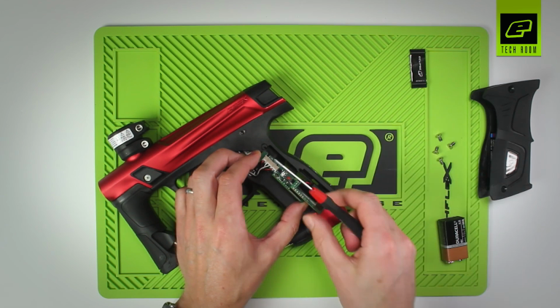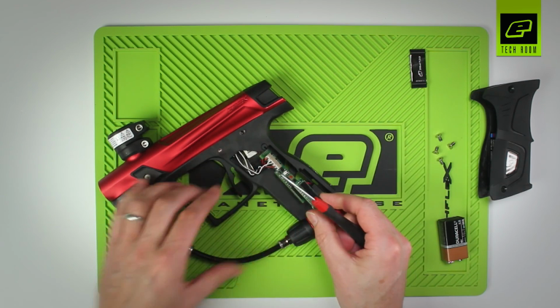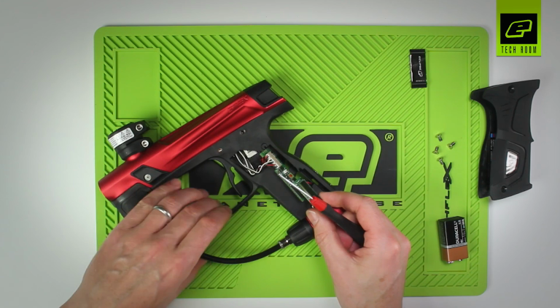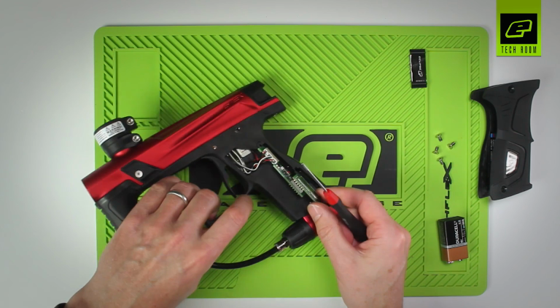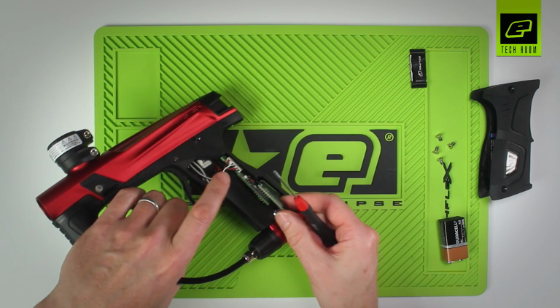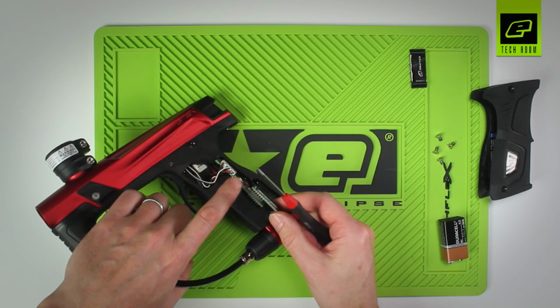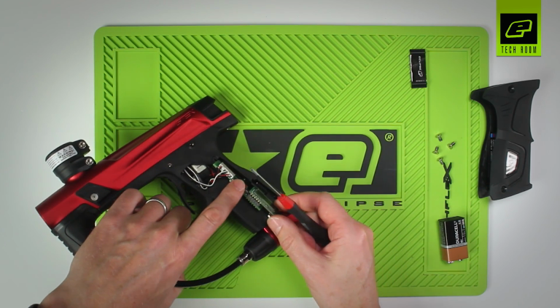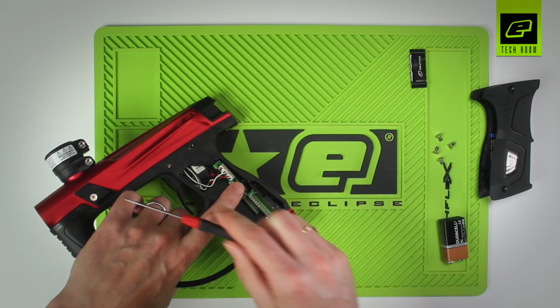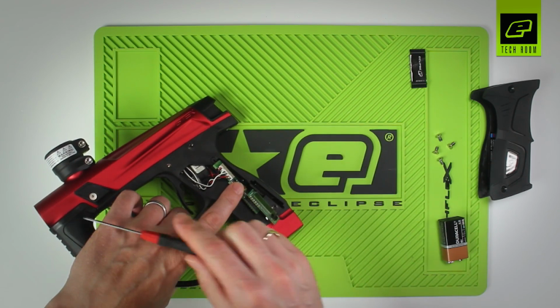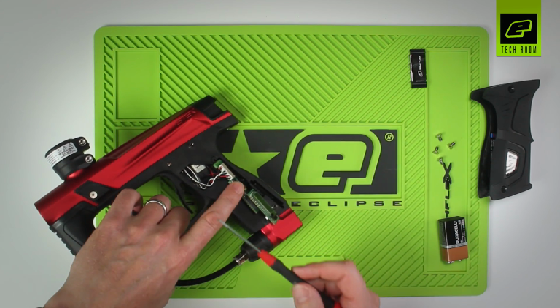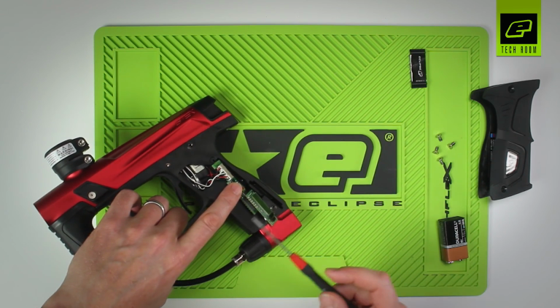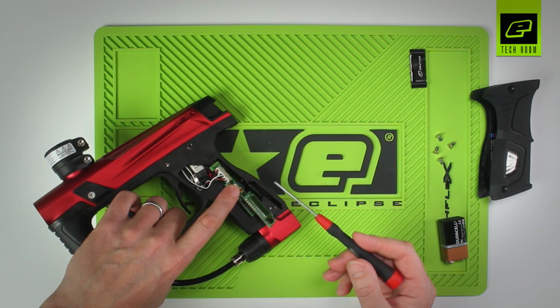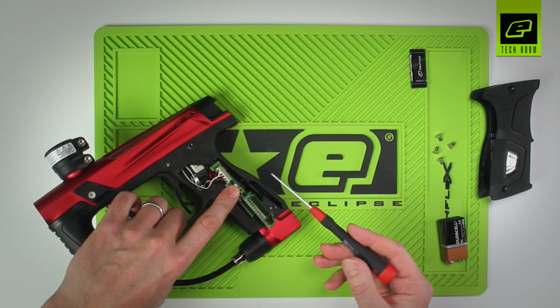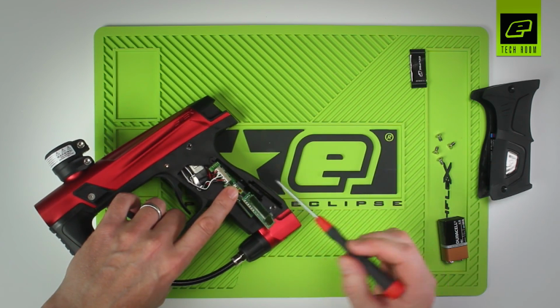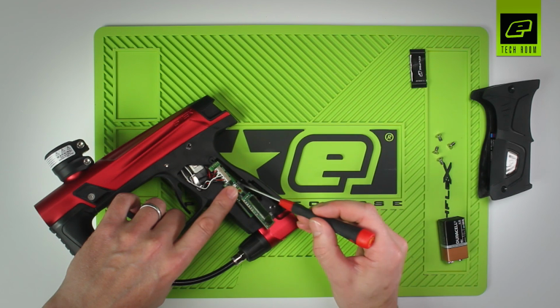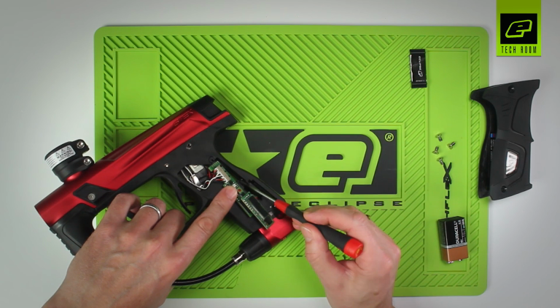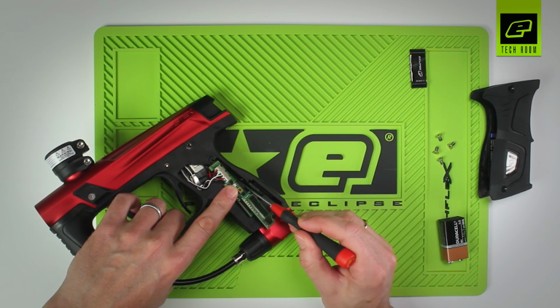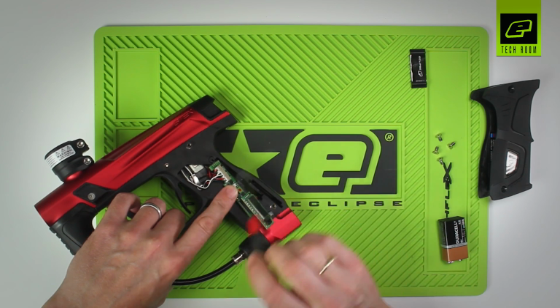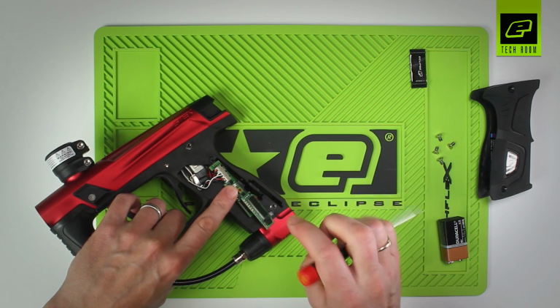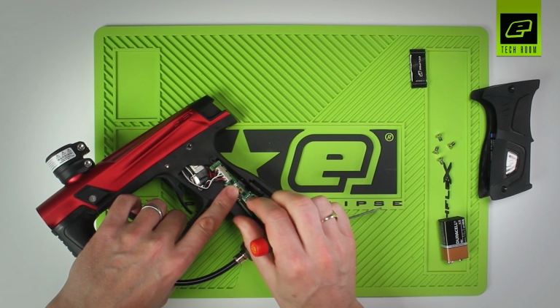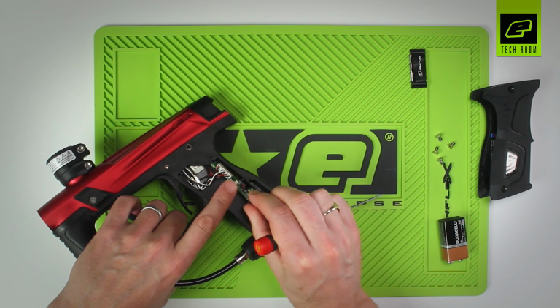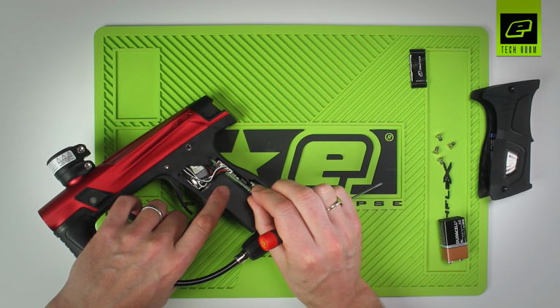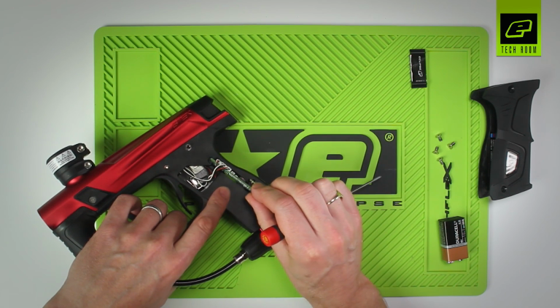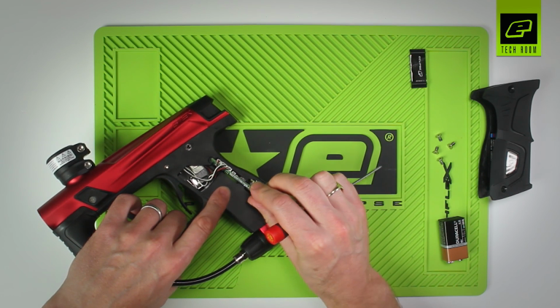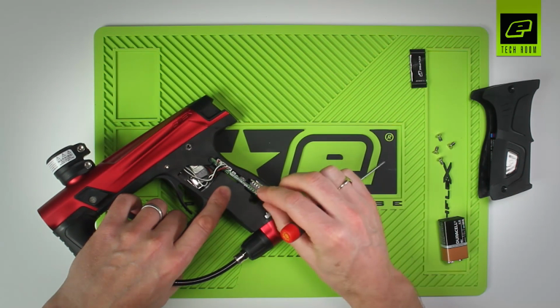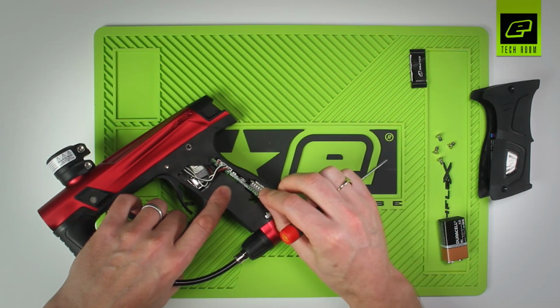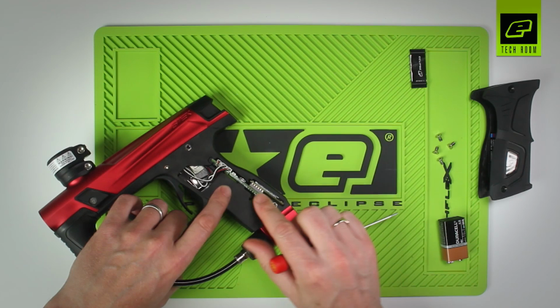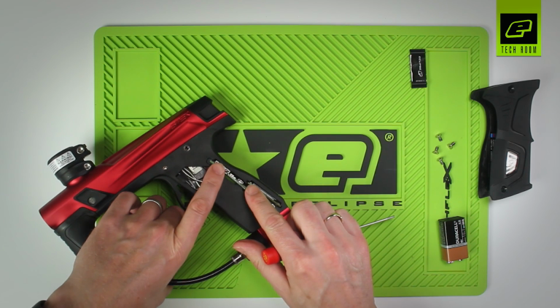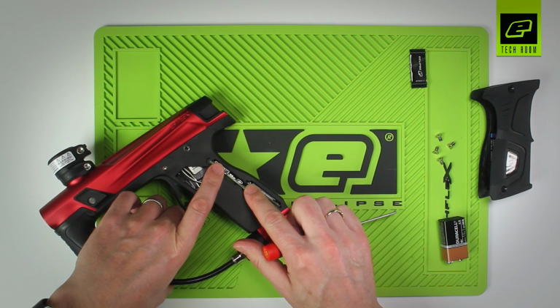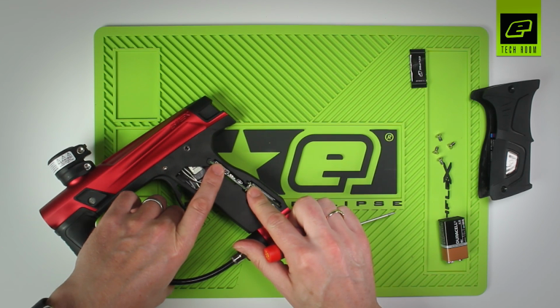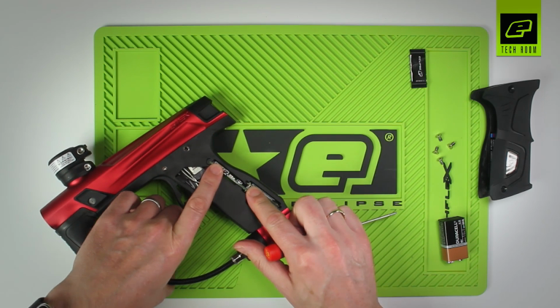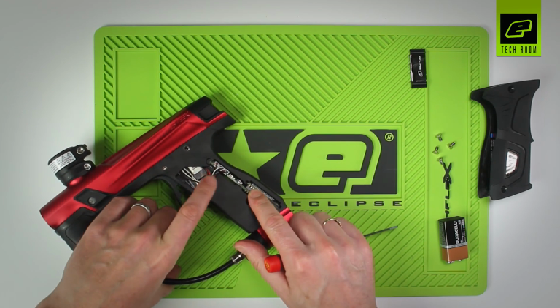I like to incline the front of the marker slightly upwards so that the push button drops to the rear position, then slide the circuit board and the OLED back into place.